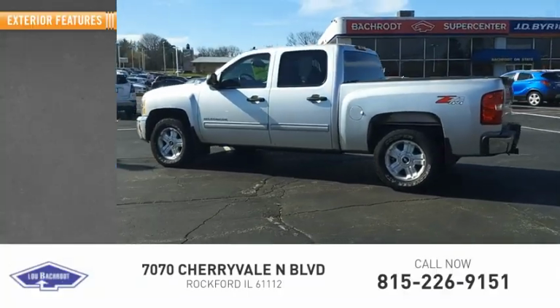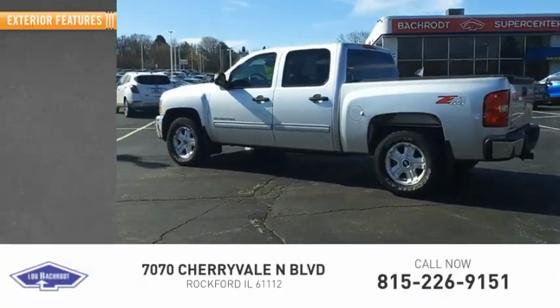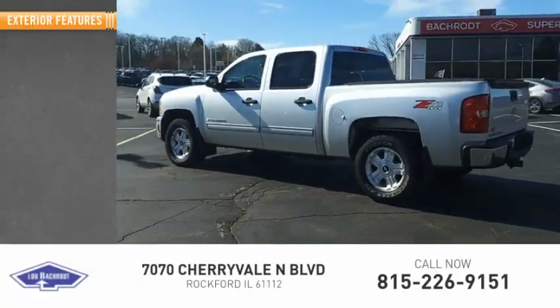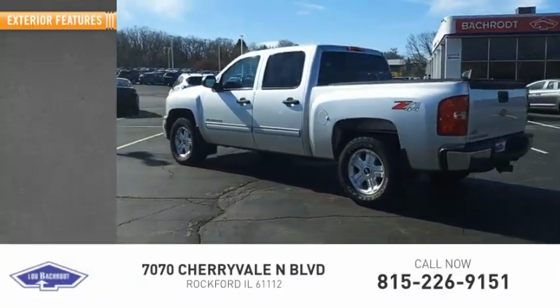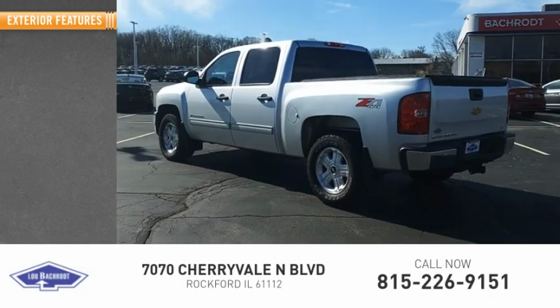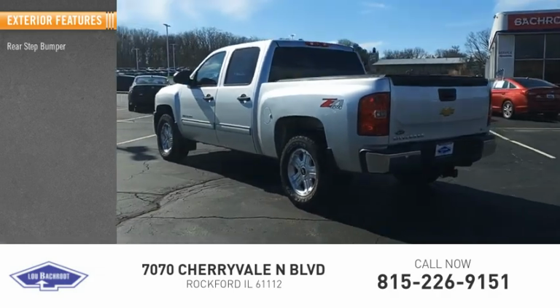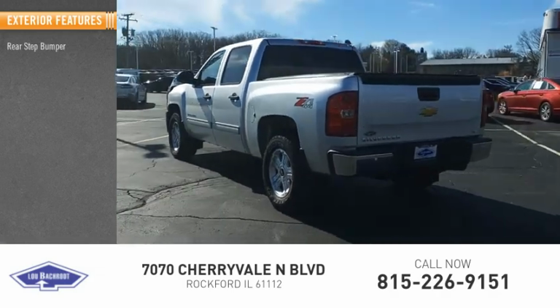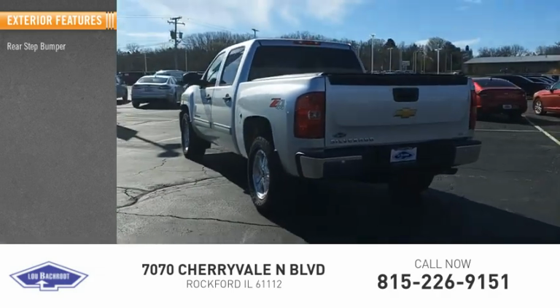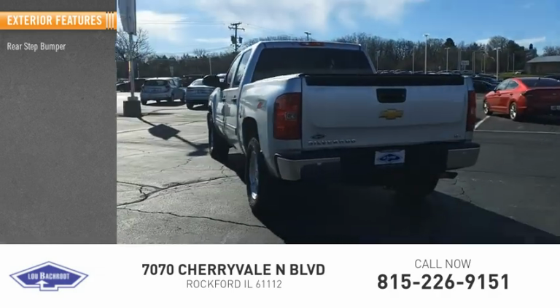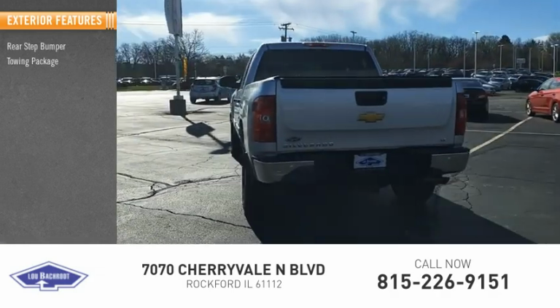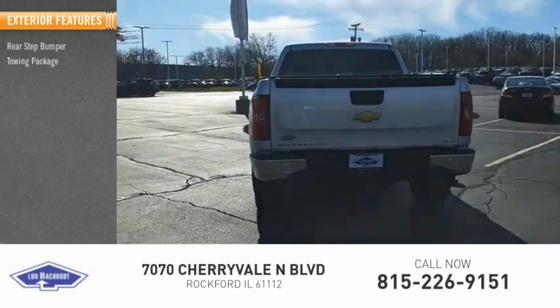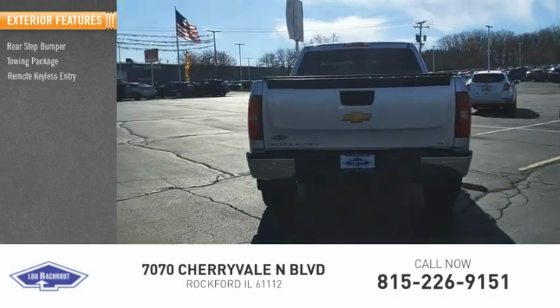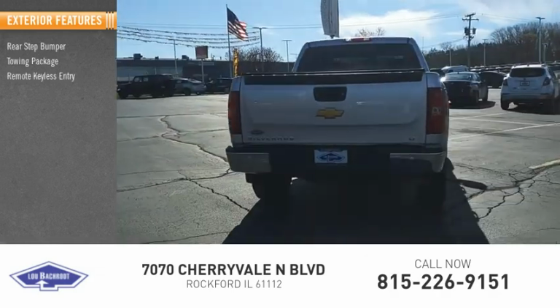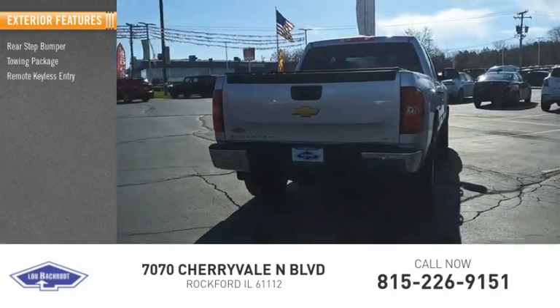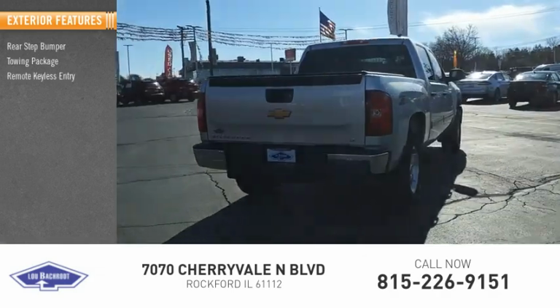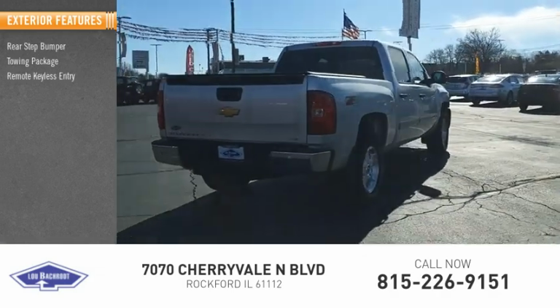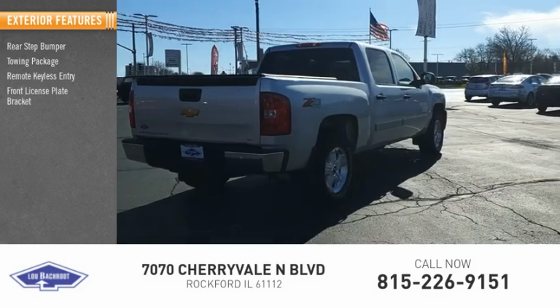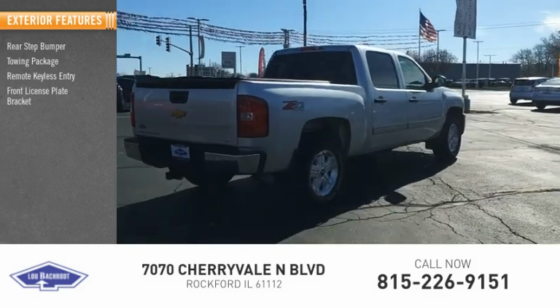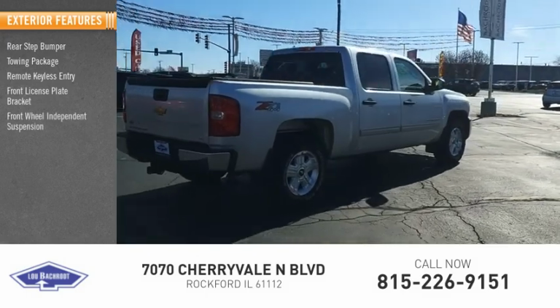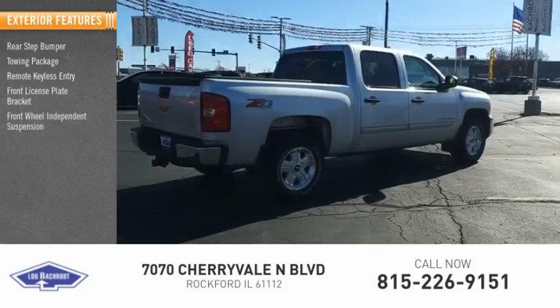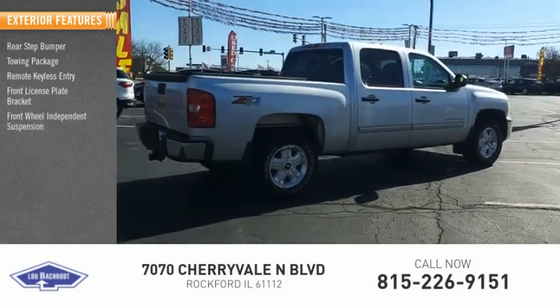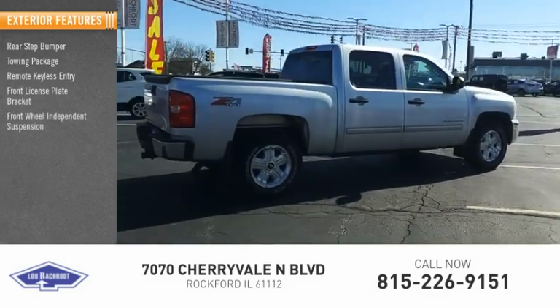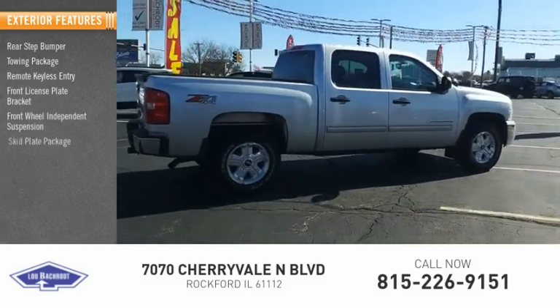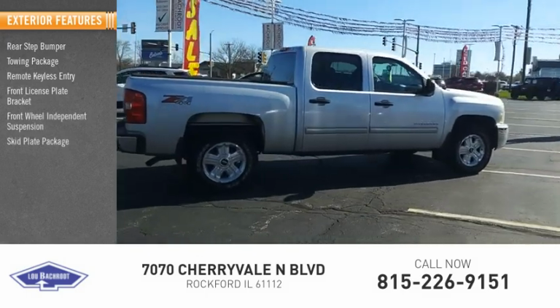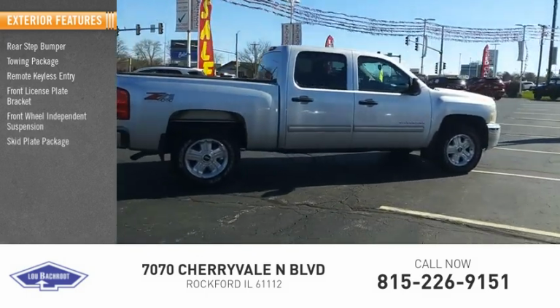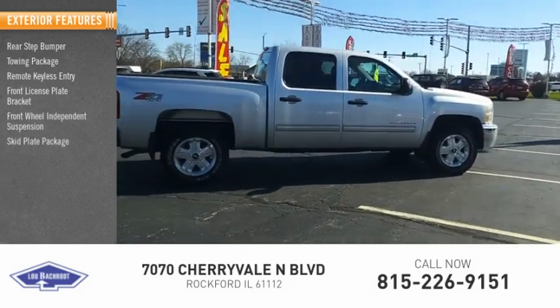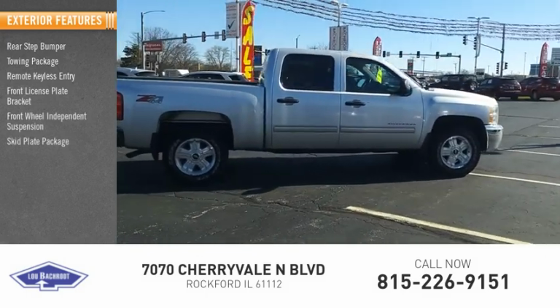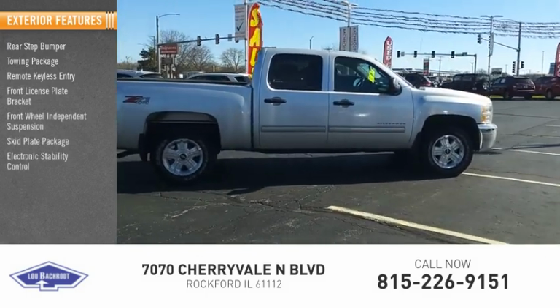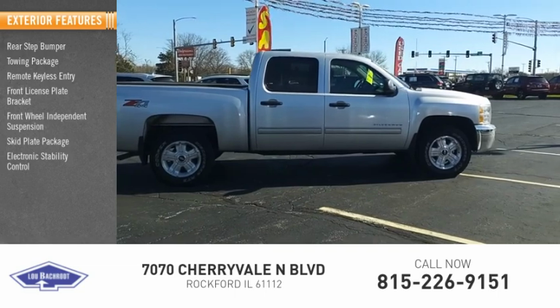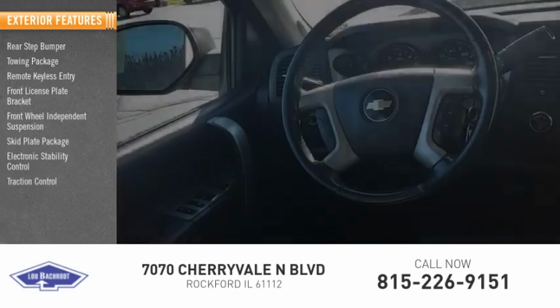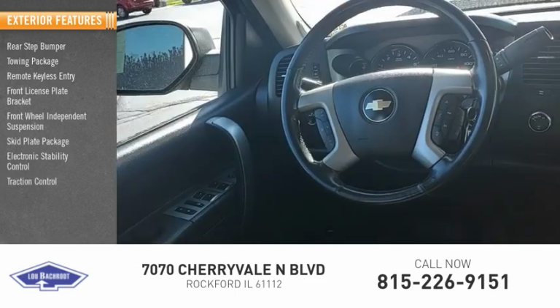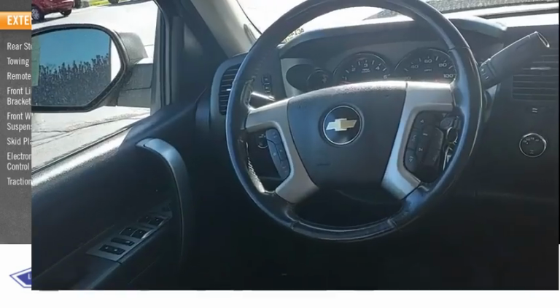Here are some of this vehicle's great options: rear step bumper, towing package, remote keyless entry, front license plate bracket, front wheel independent suspension, skid plate package, electronic stability control, traction control.